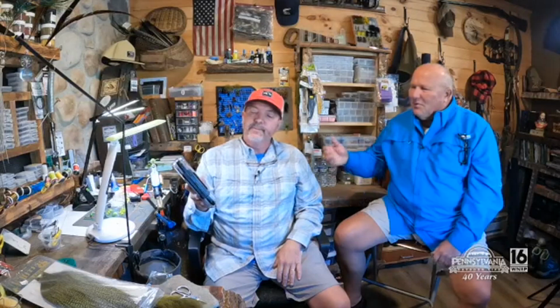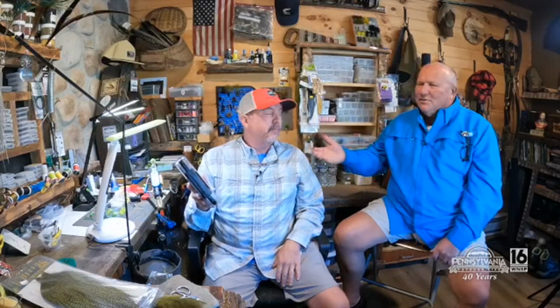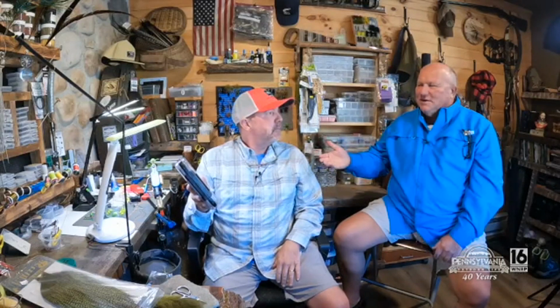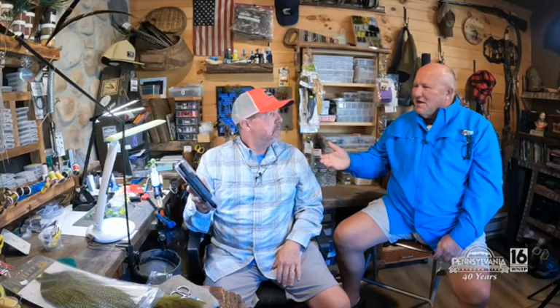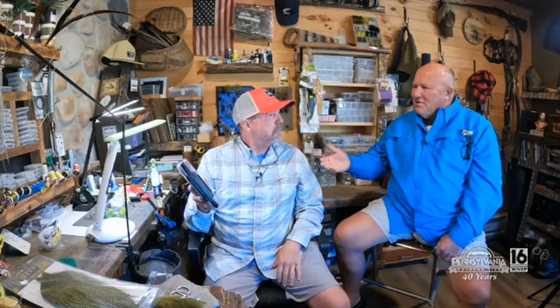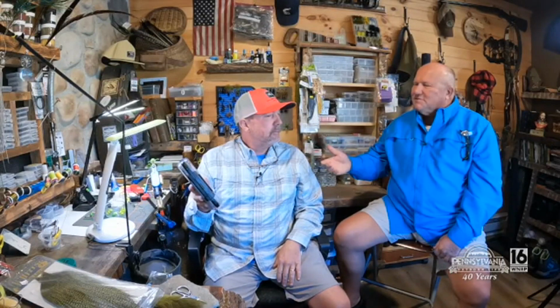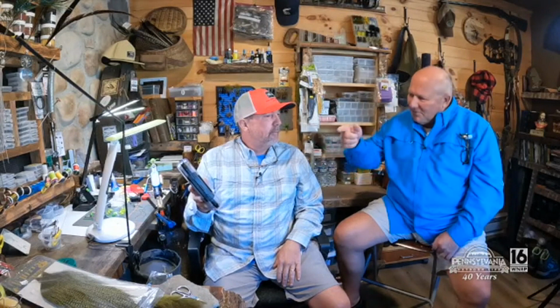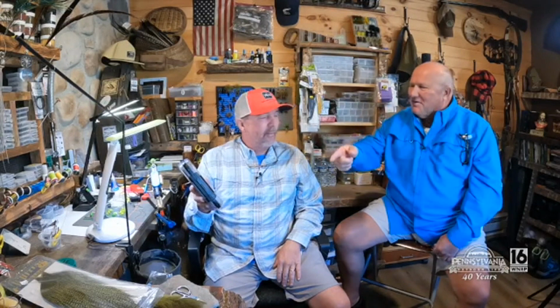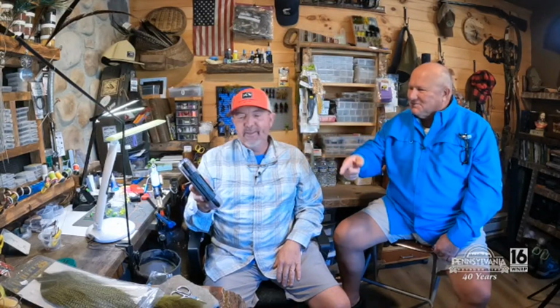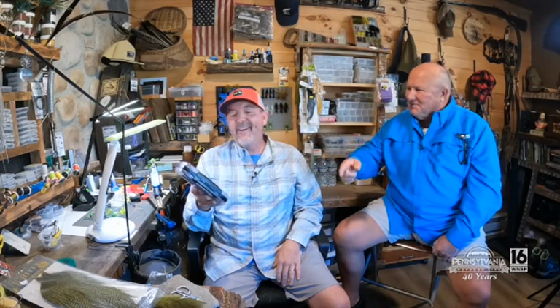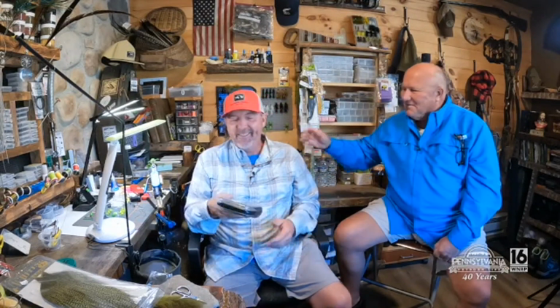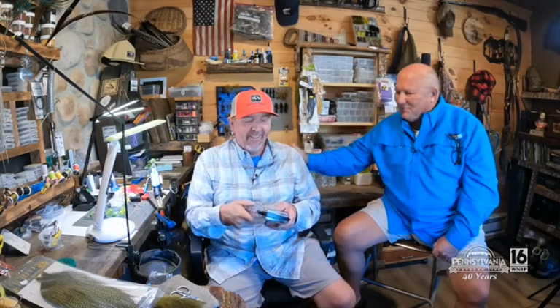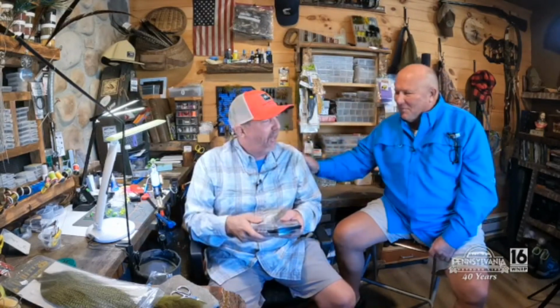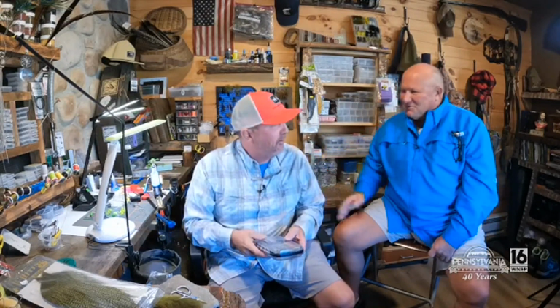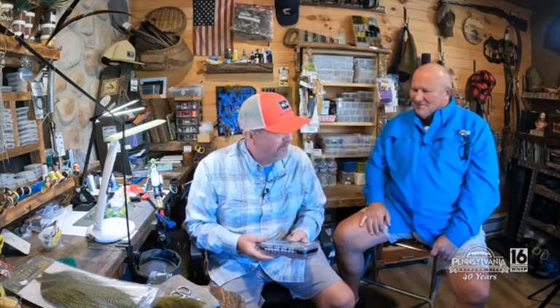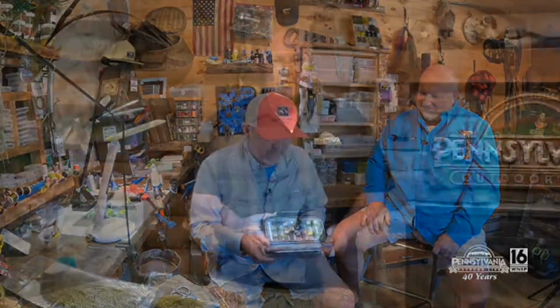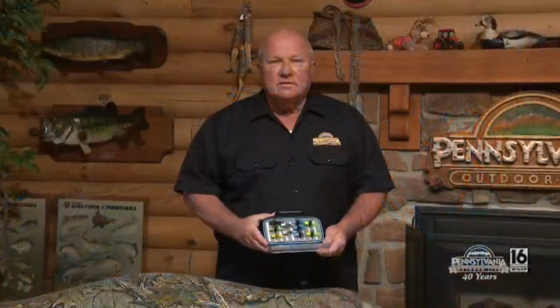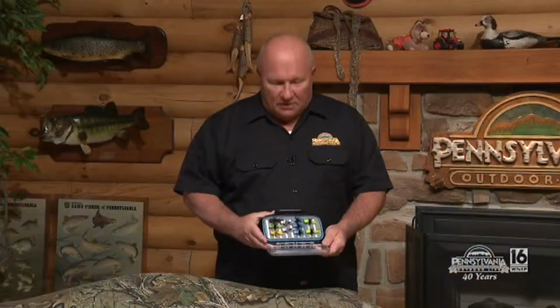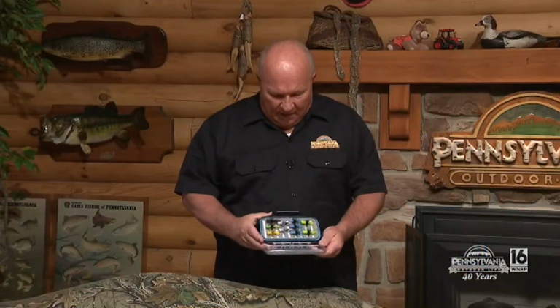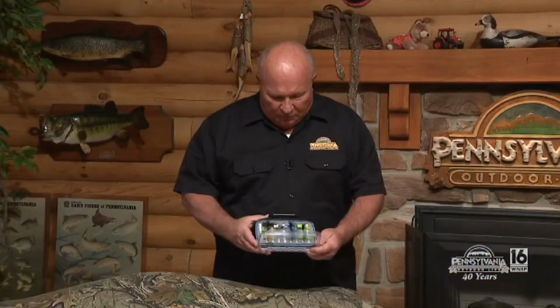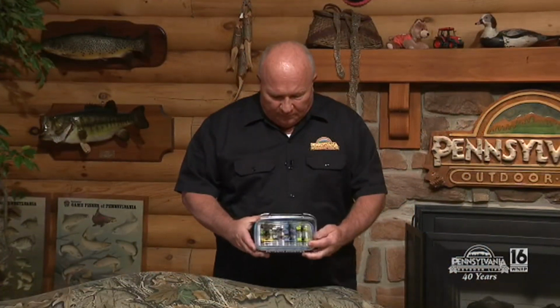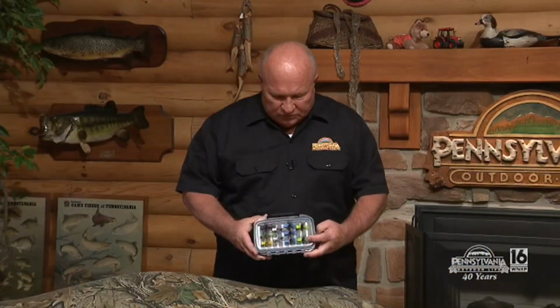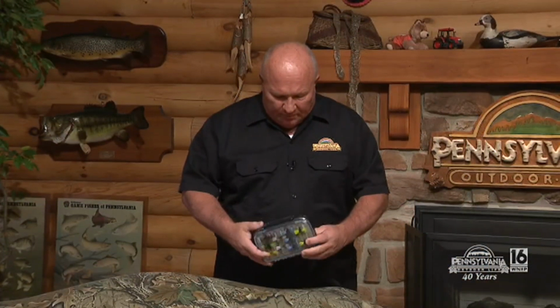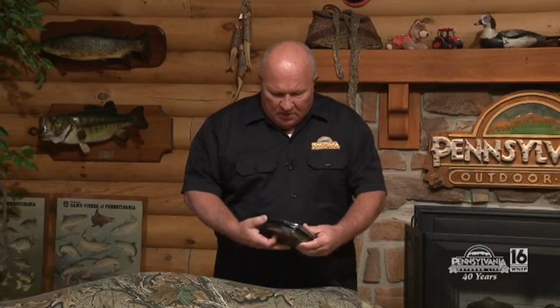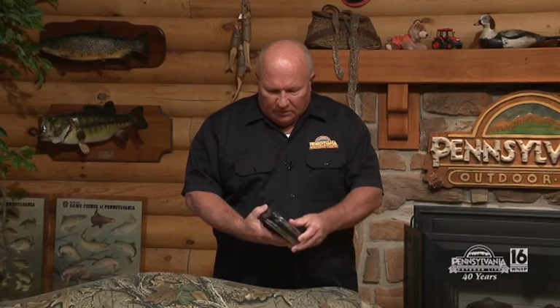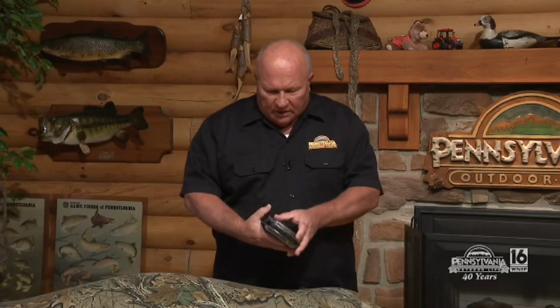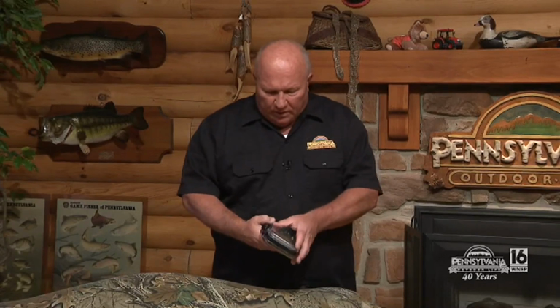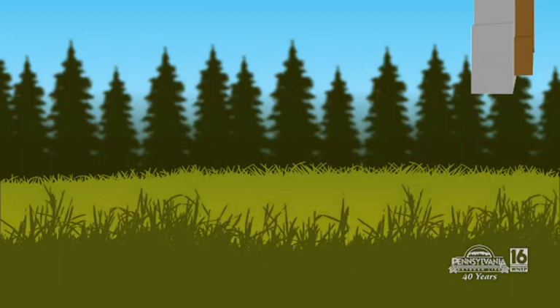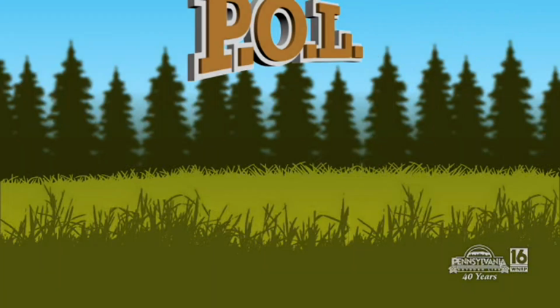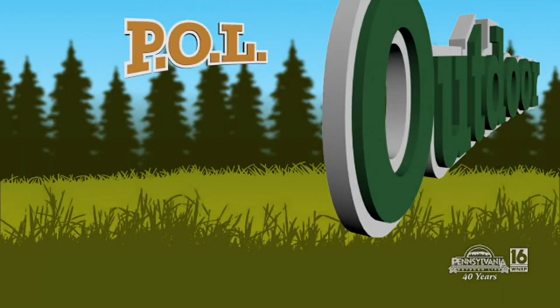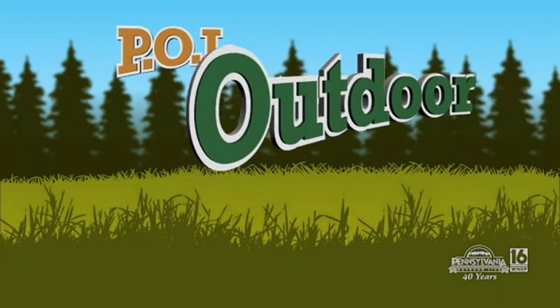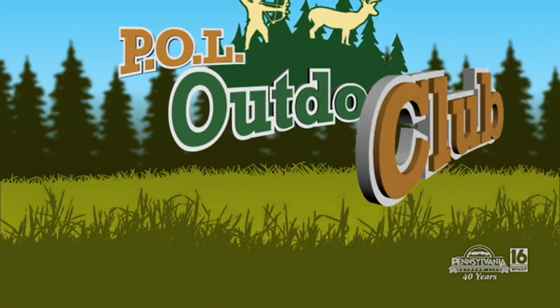Earlier you said you're not an artist — you're an artist. Thank you very much. So there you have it, a beautiful assortment for a lucky winner of the P.O.L. Outdoor Club.